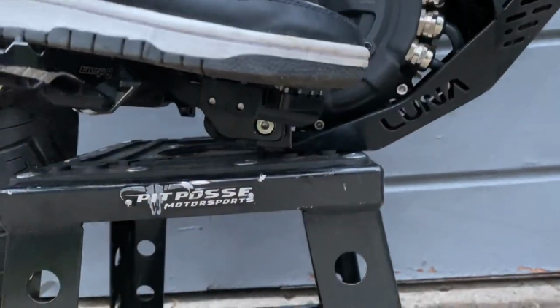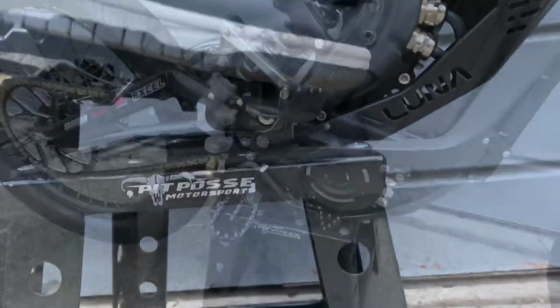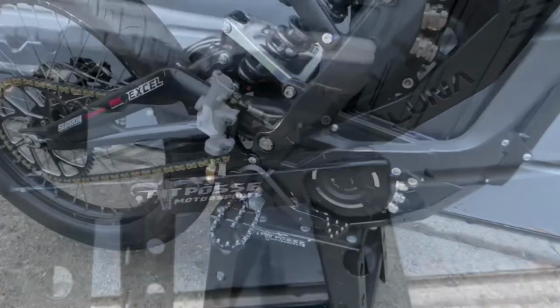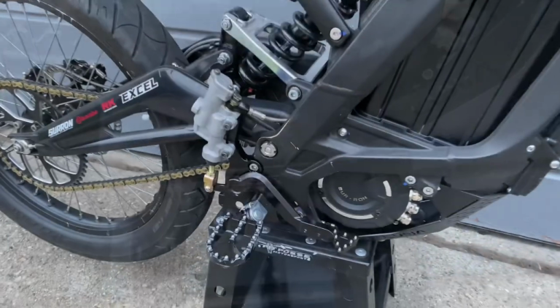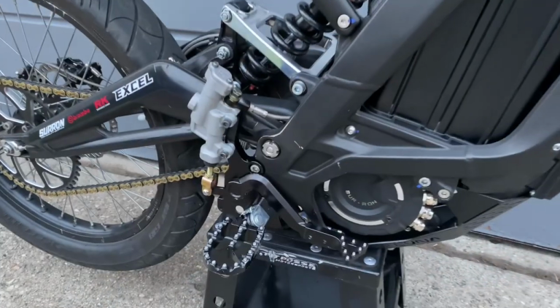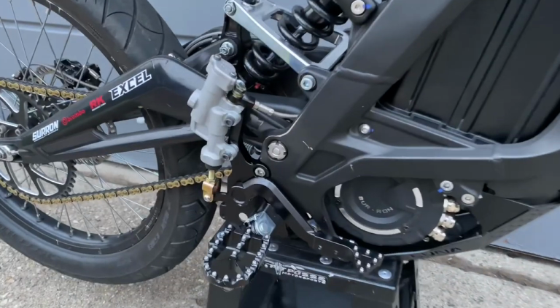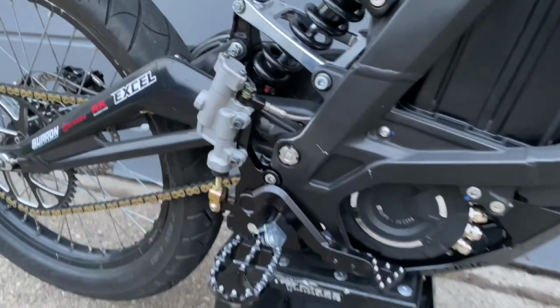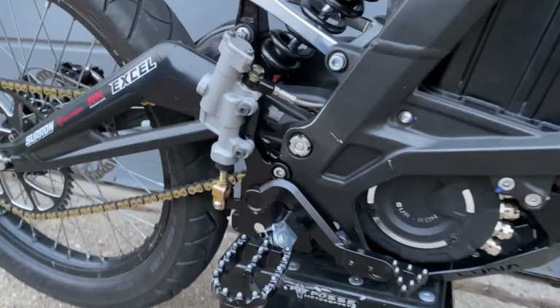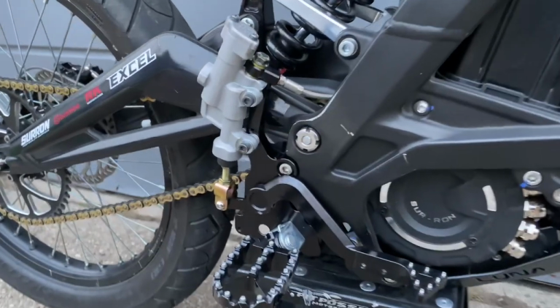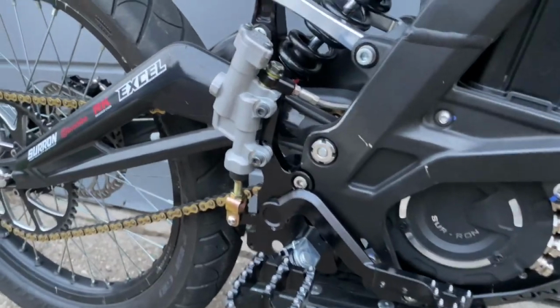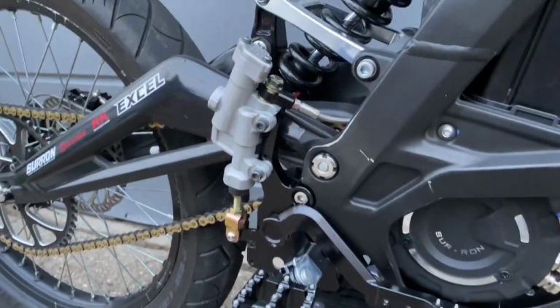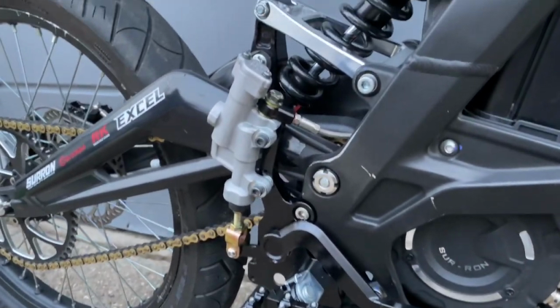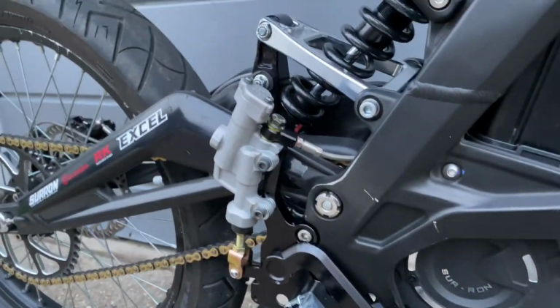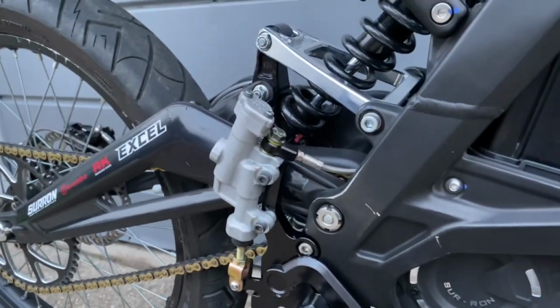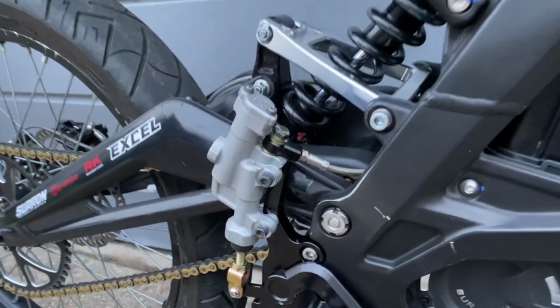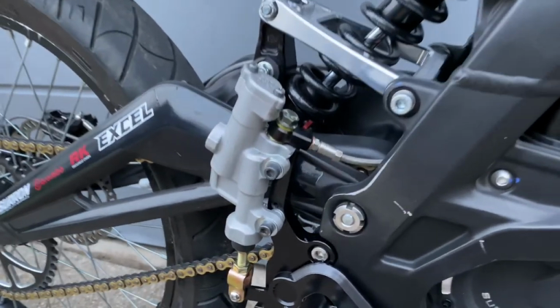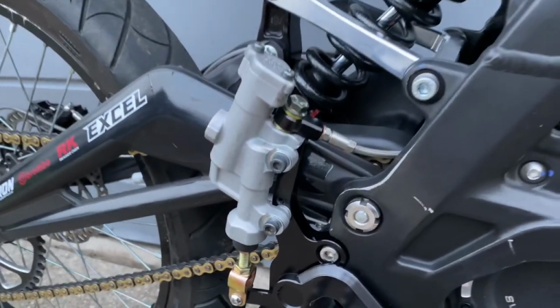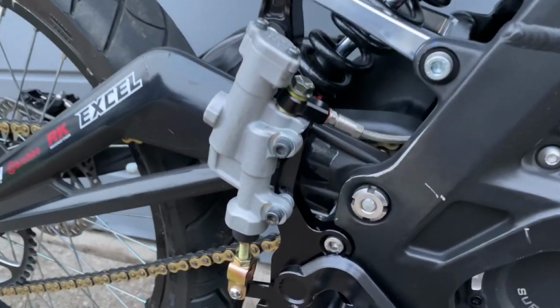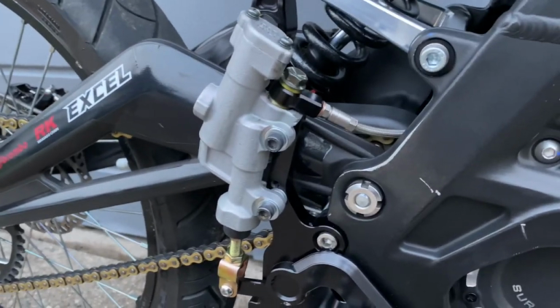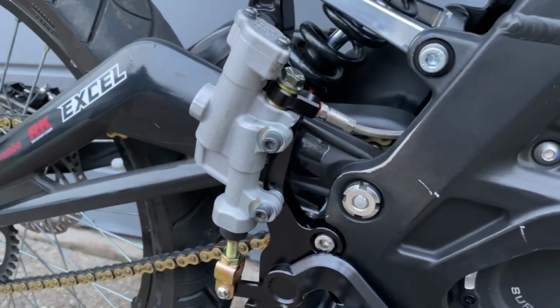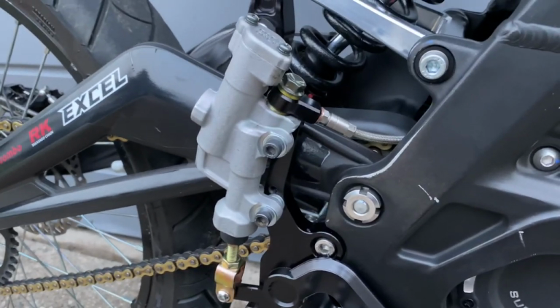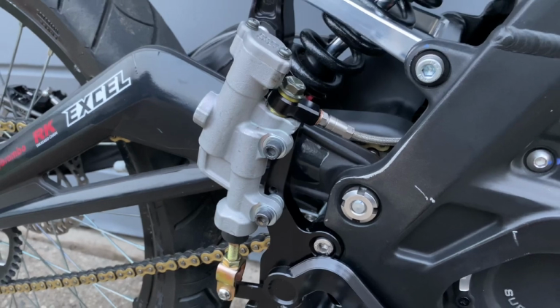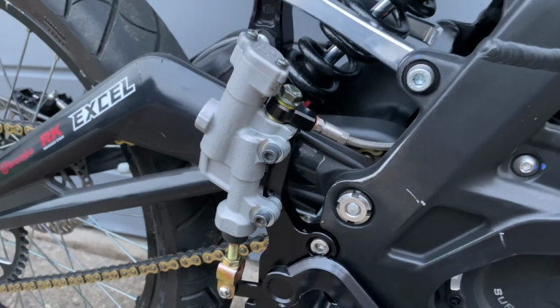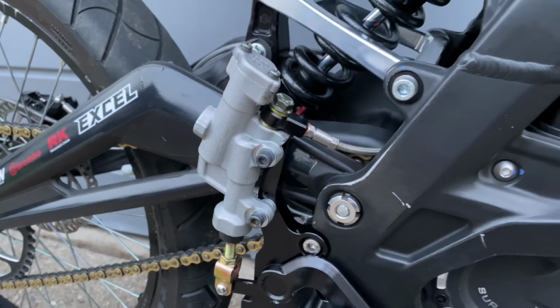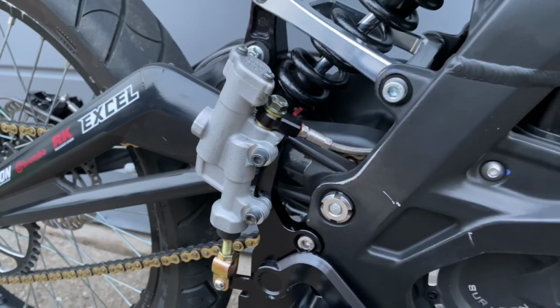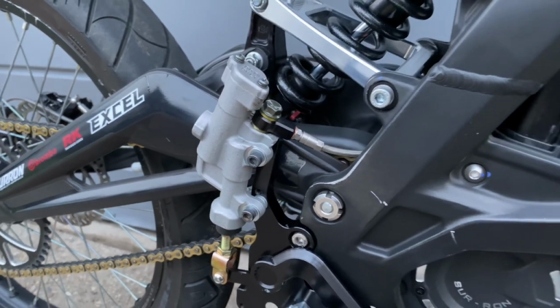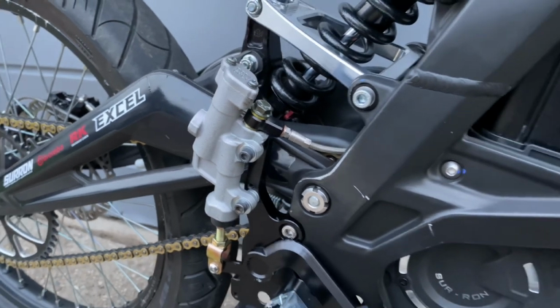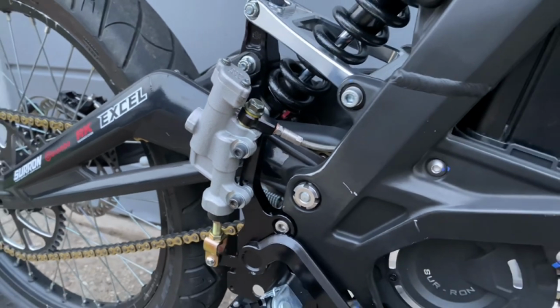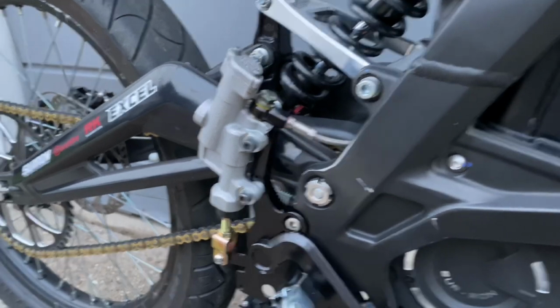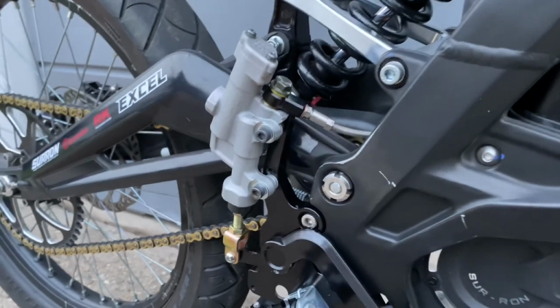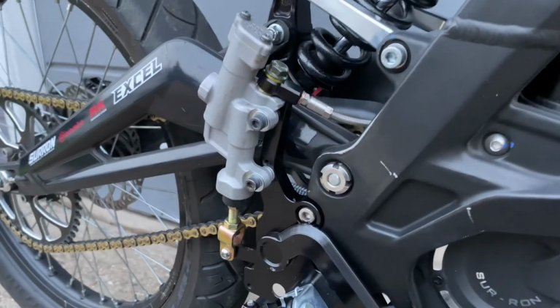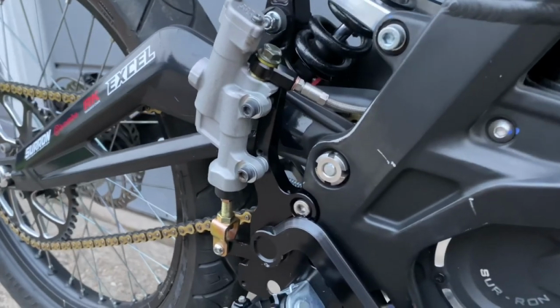Today I'm going to be making a video on what master cylinder I run on my CERON. This is a YZ 250 through 450 master, and here are the things I did to make it work.